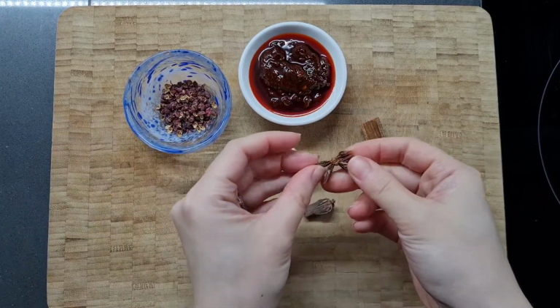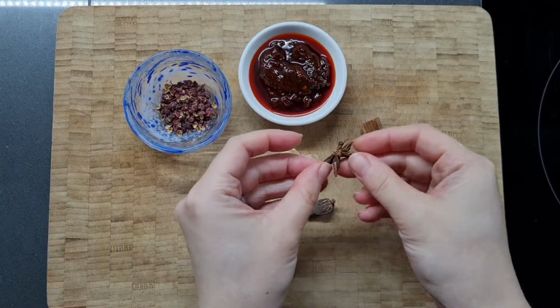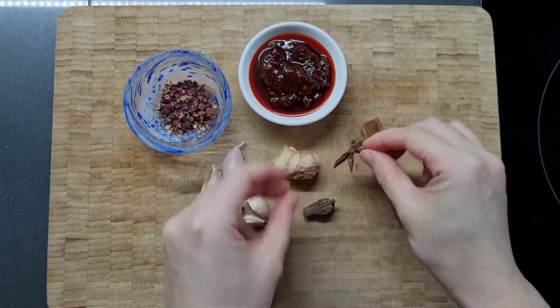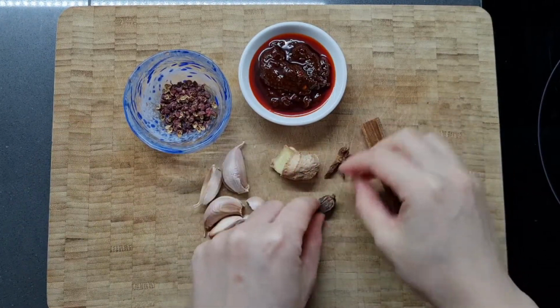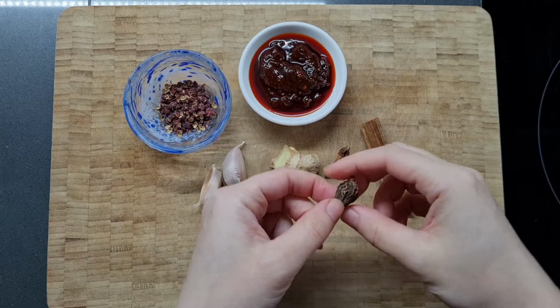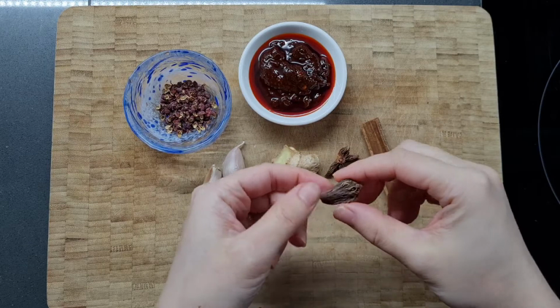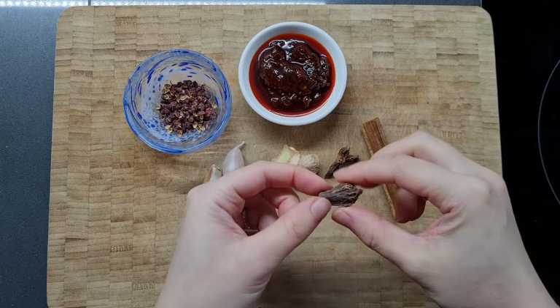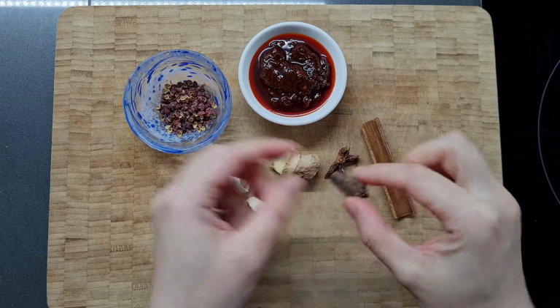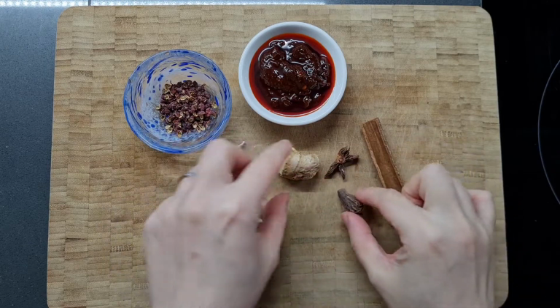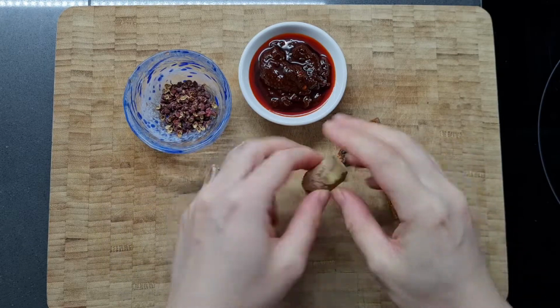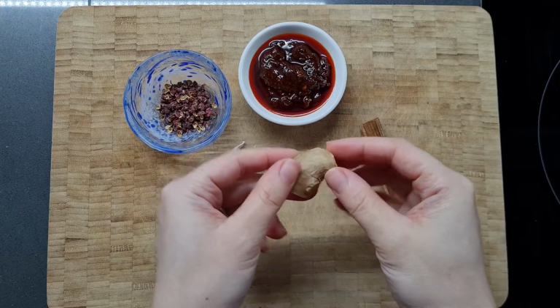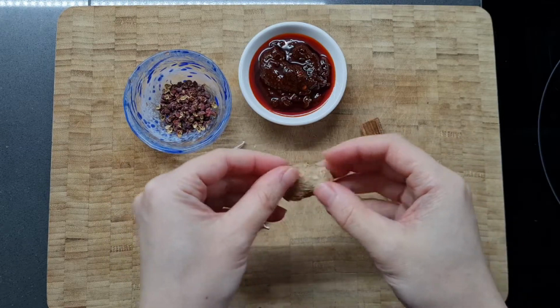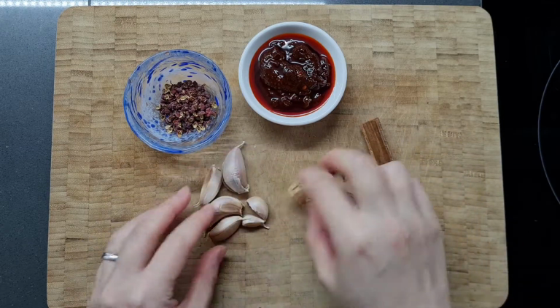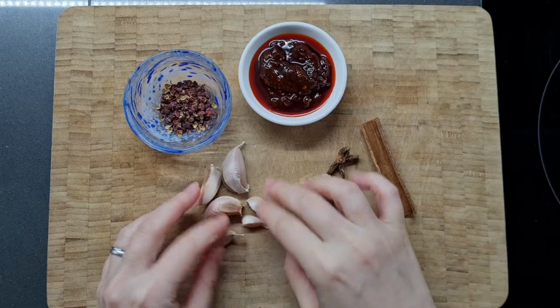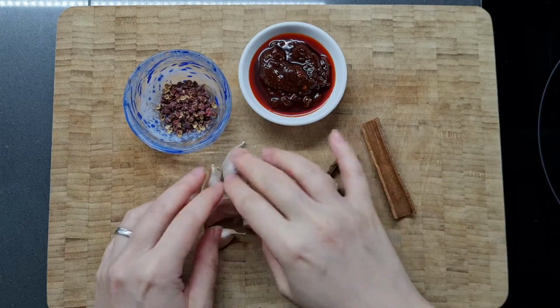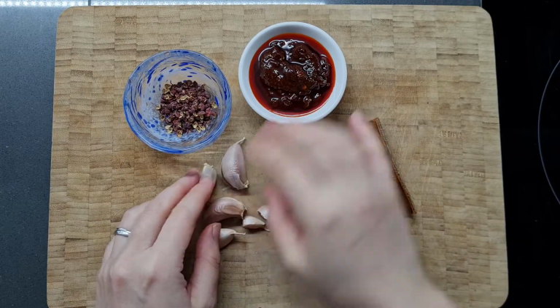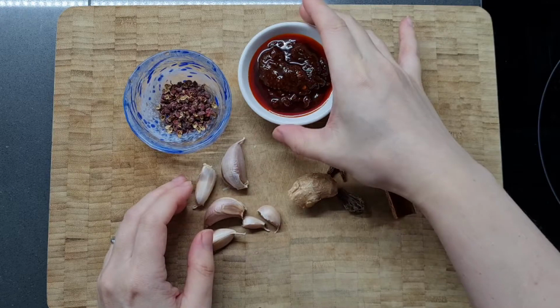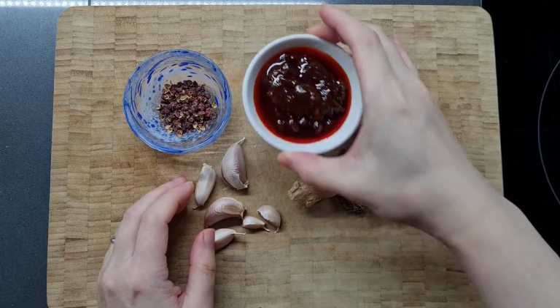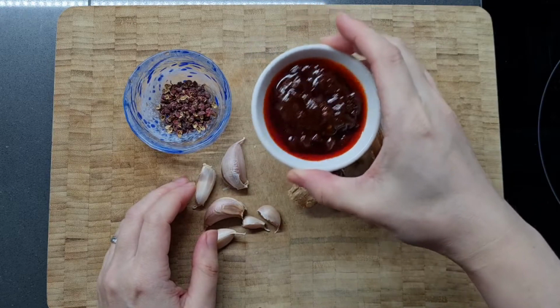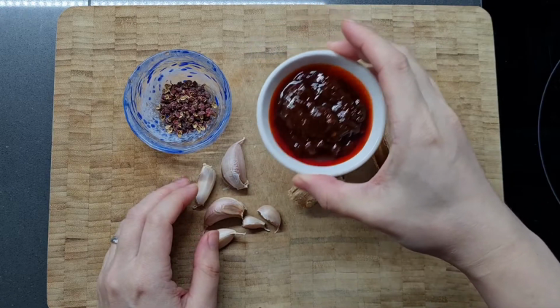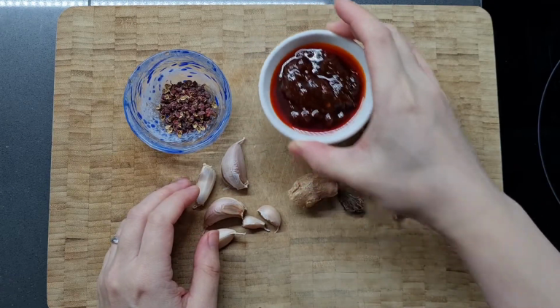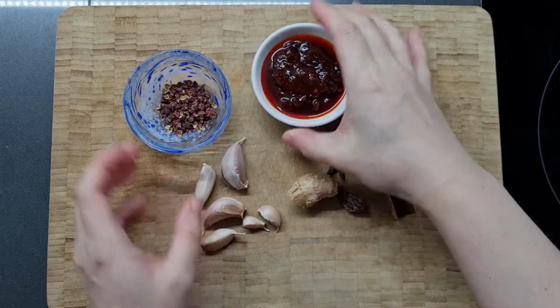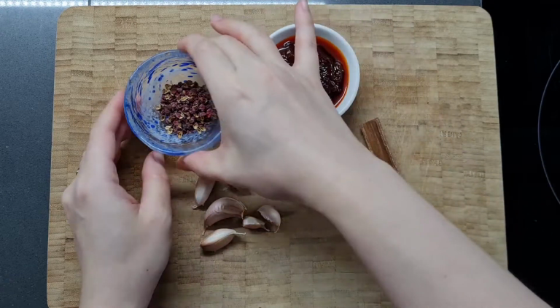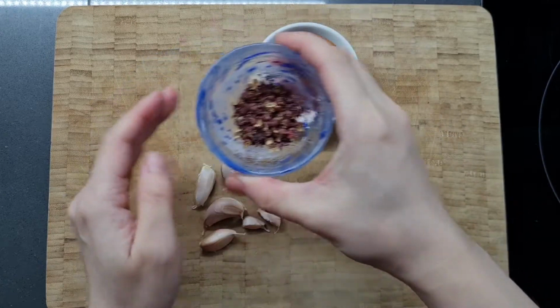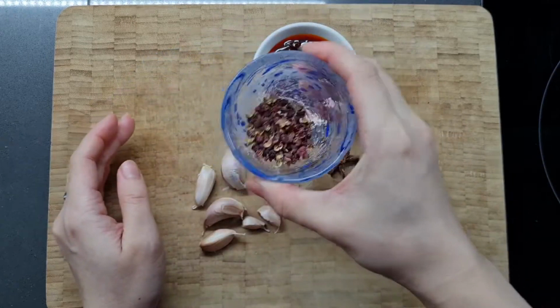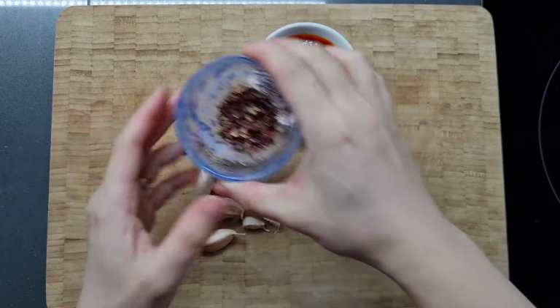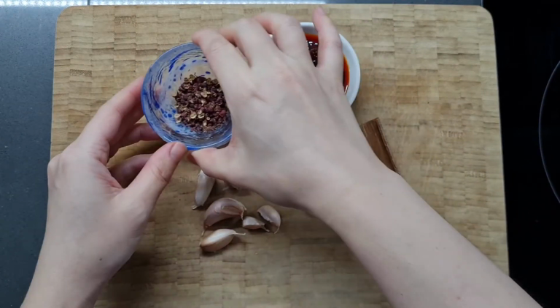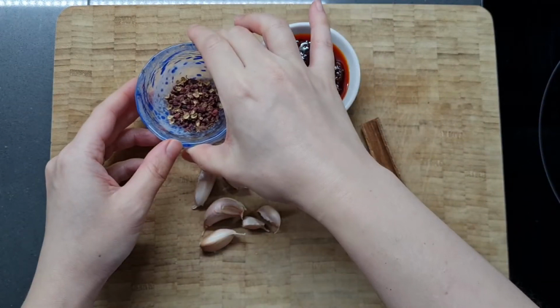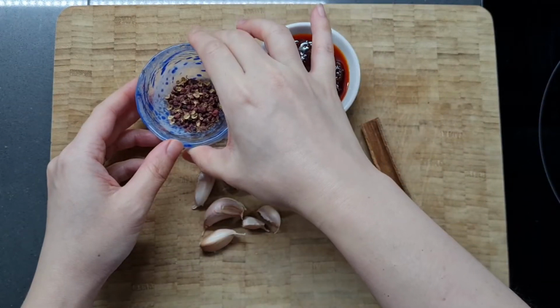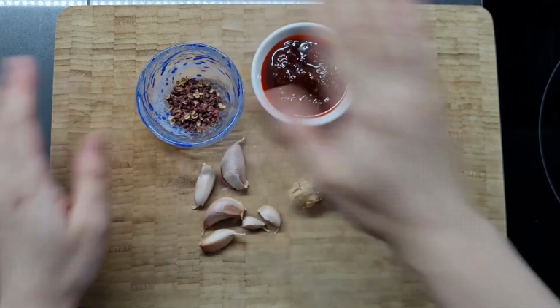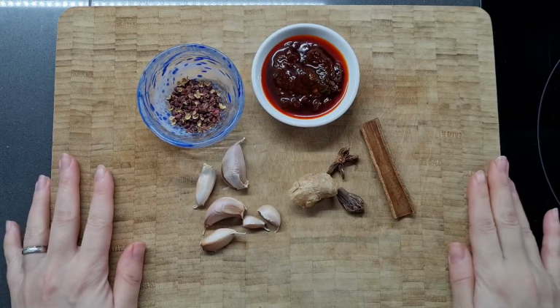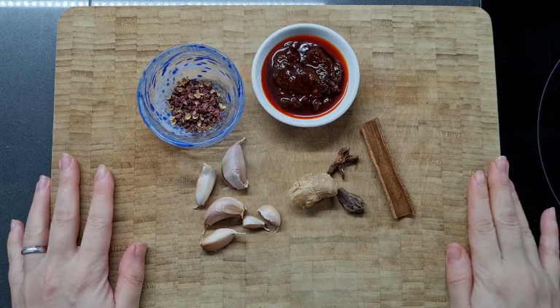Although you do need a couple of hours to boil the soup, it's actually really easy to whip up. It seems complicated because there are a lot of different ingredients, but at the end of the day they just all go into one pot and then you wait for it to boil. Let's get started.